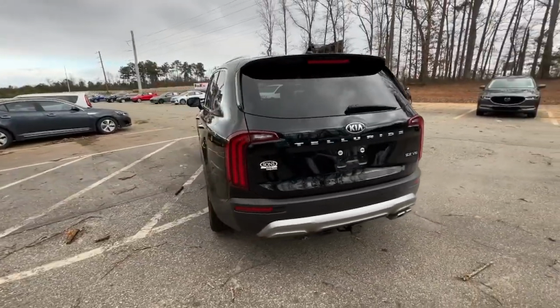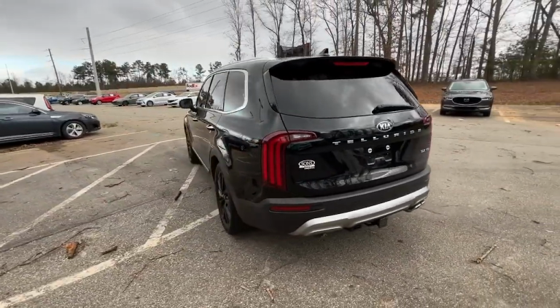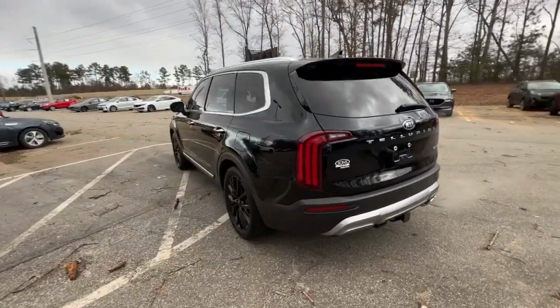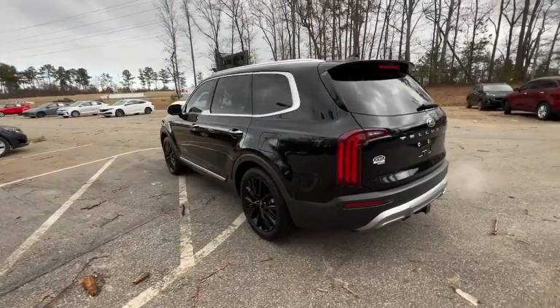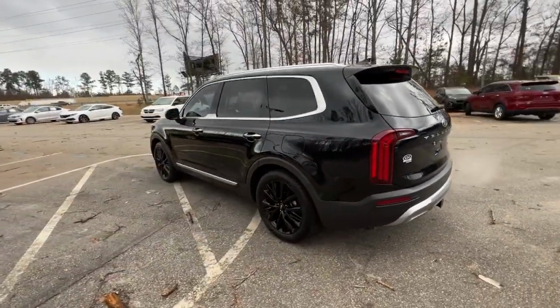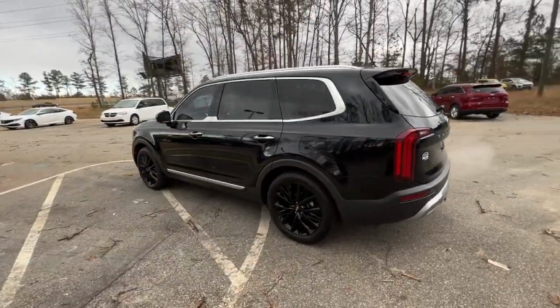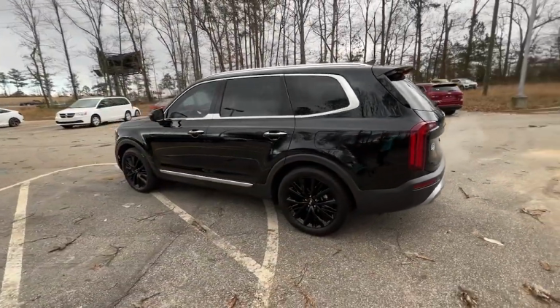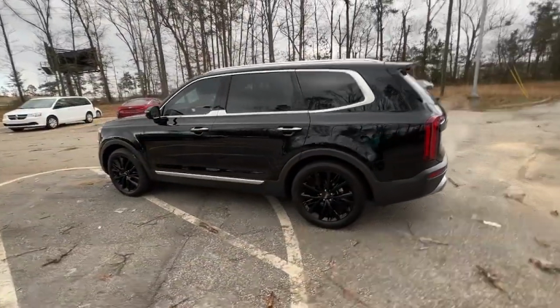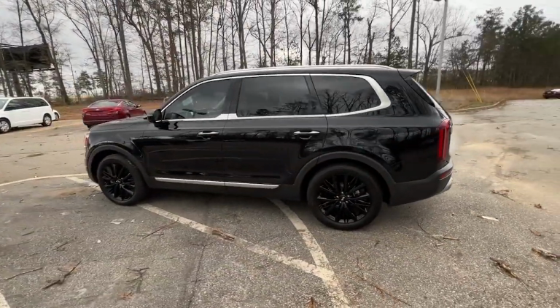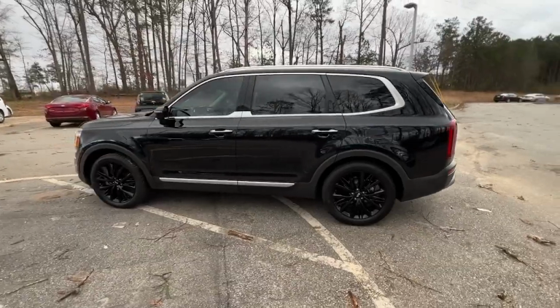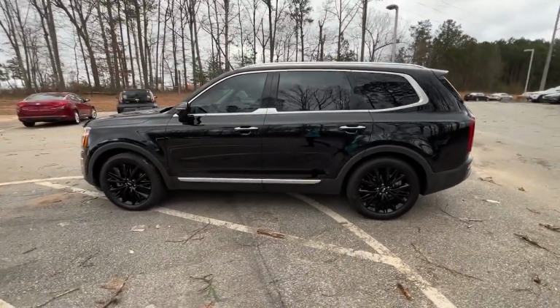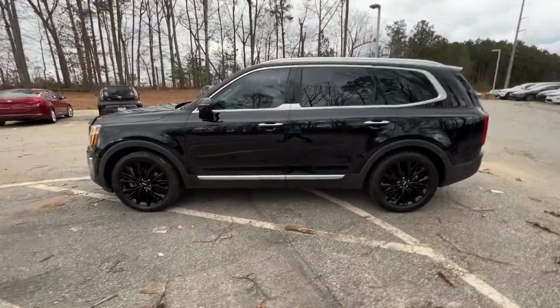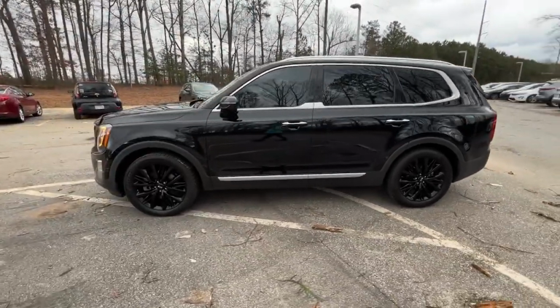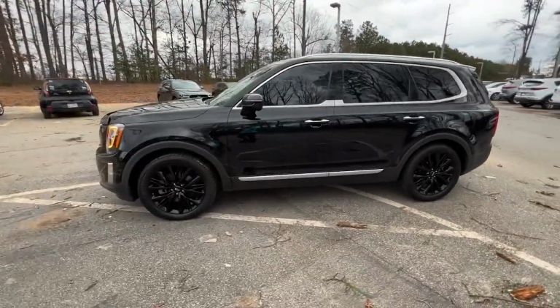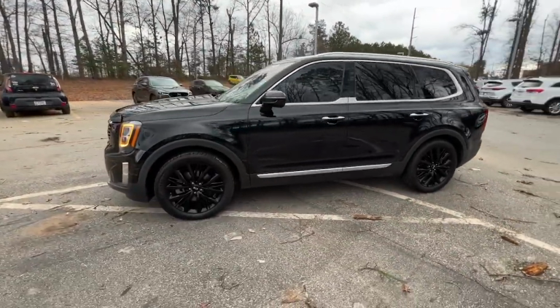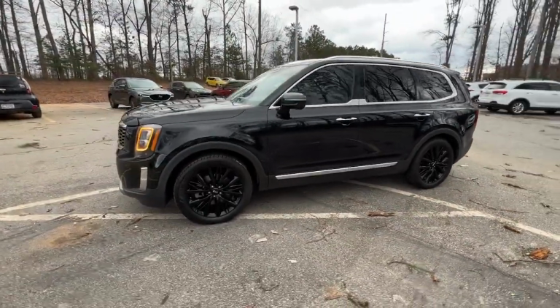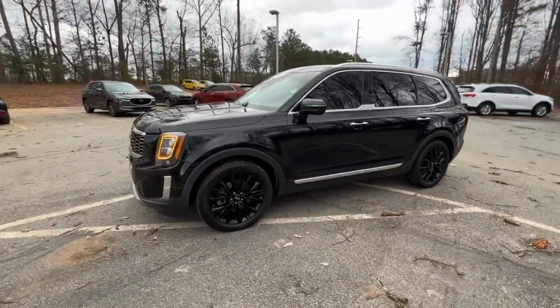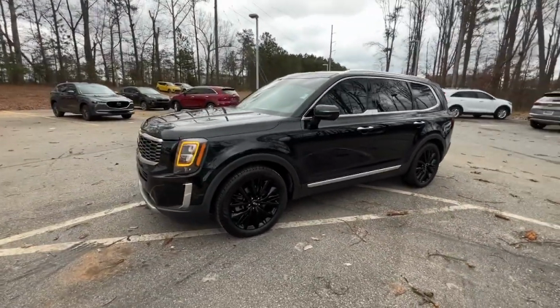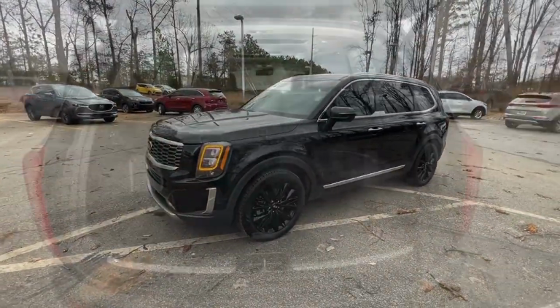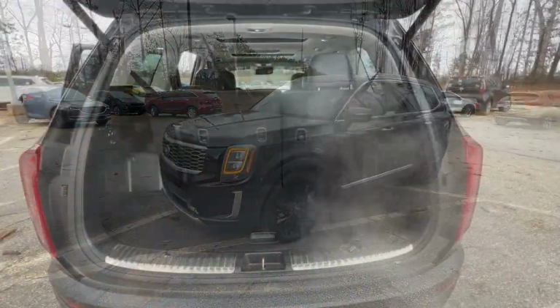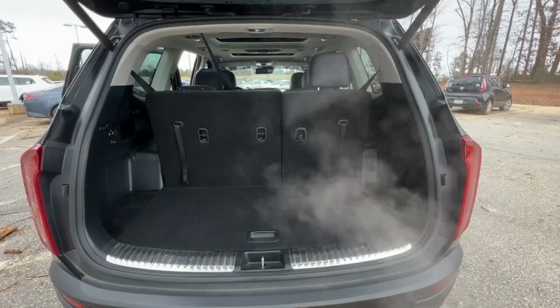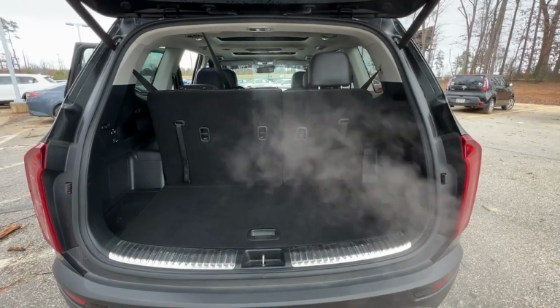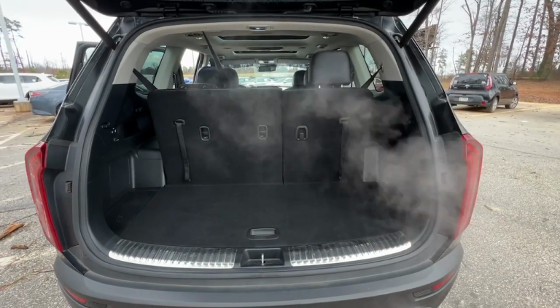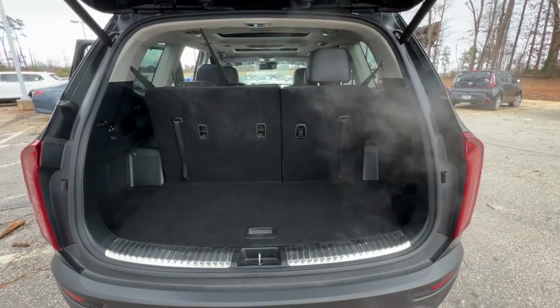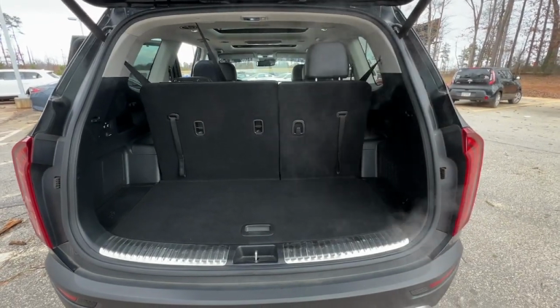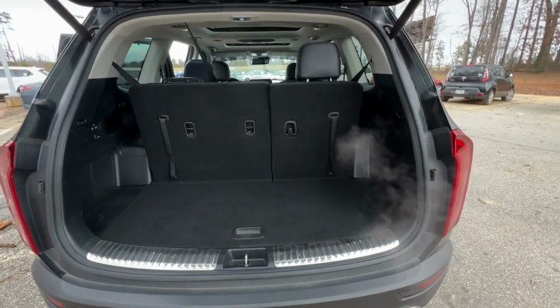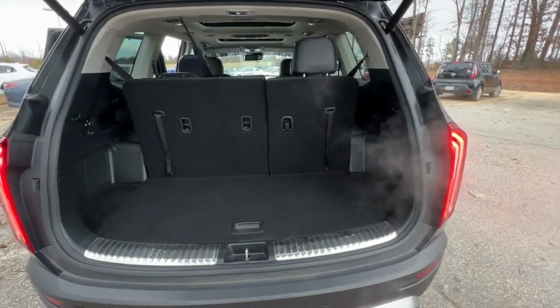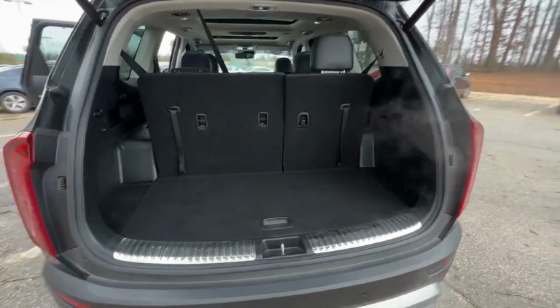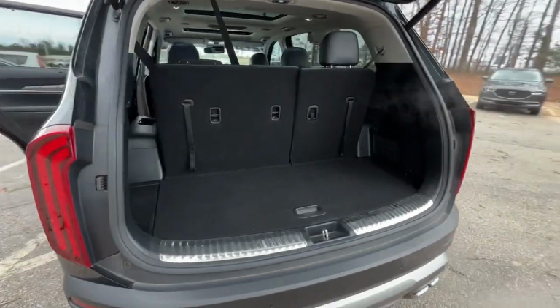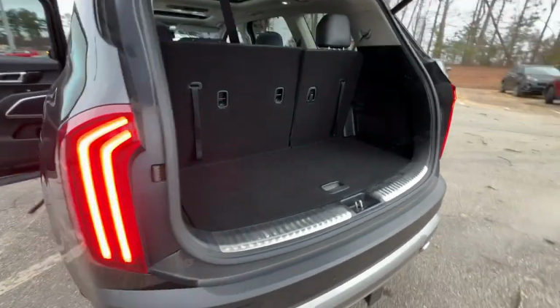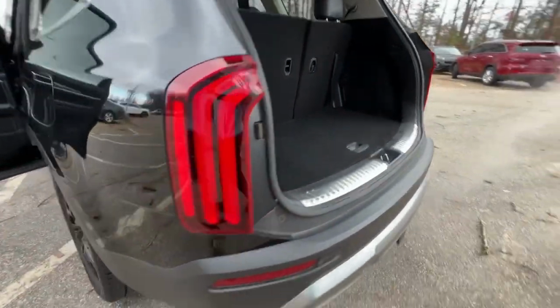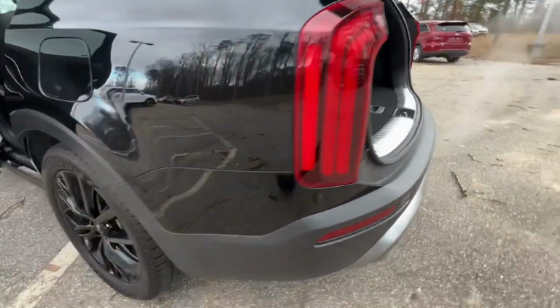This tech-rich midsize three-row SUV leverages driver assistance, powerful performance, and premium amenities to make your in-town and off-road adventures all they can be. These are just some of the great options this vehicle comes with.